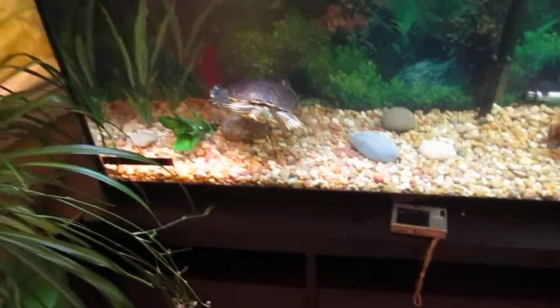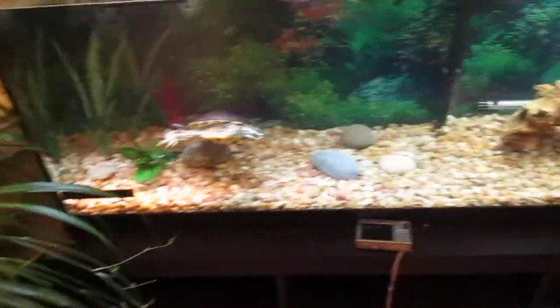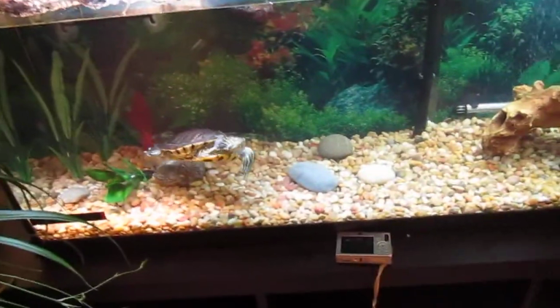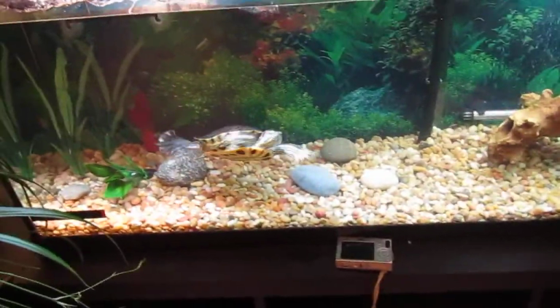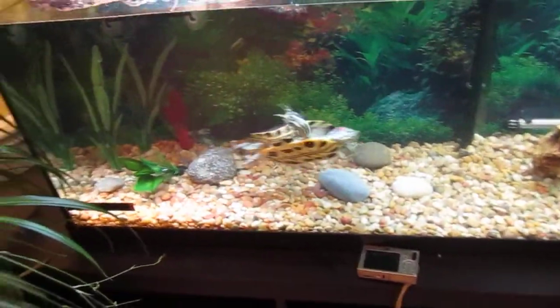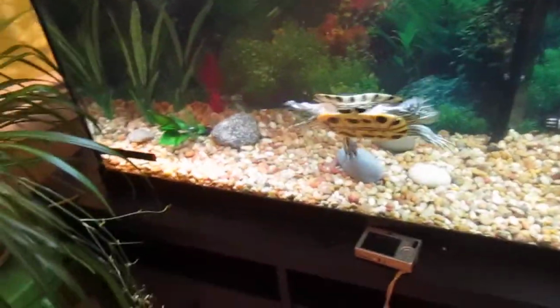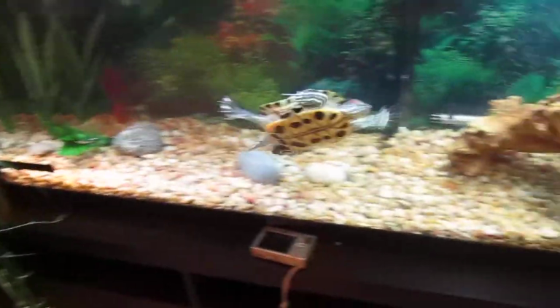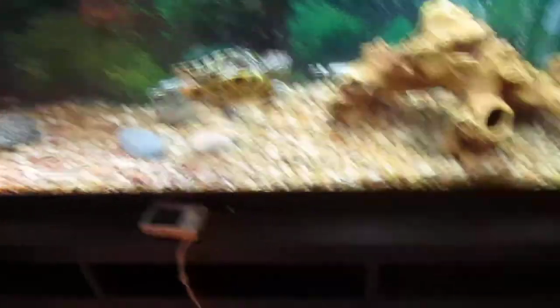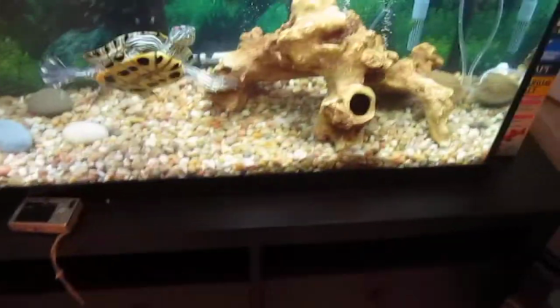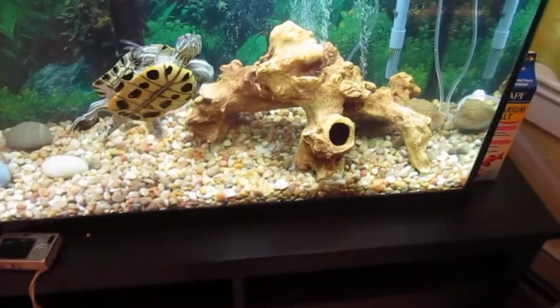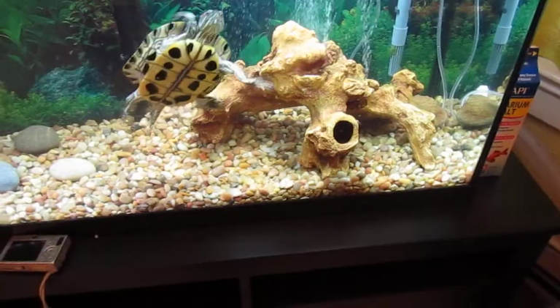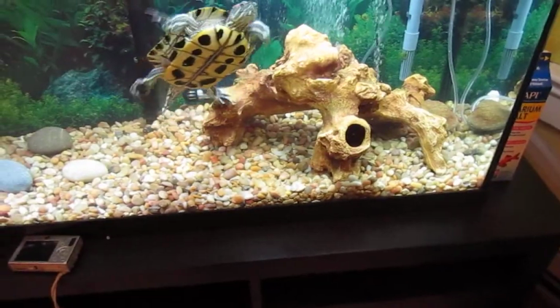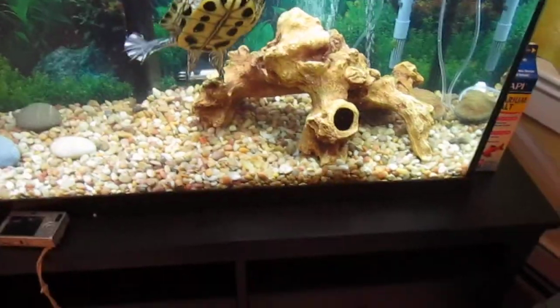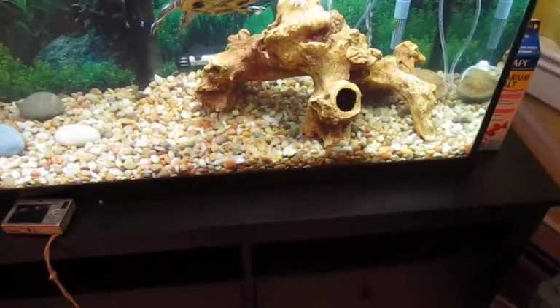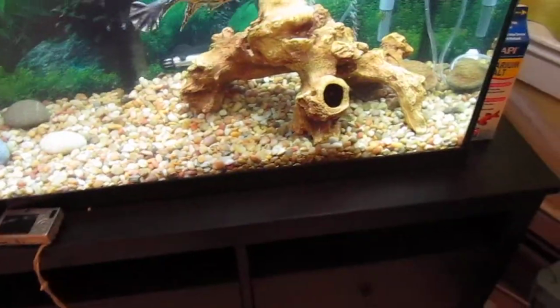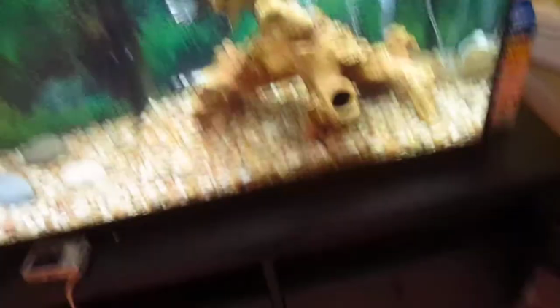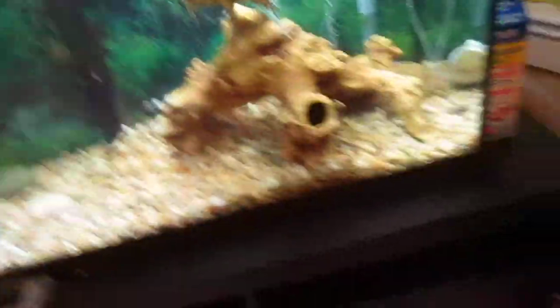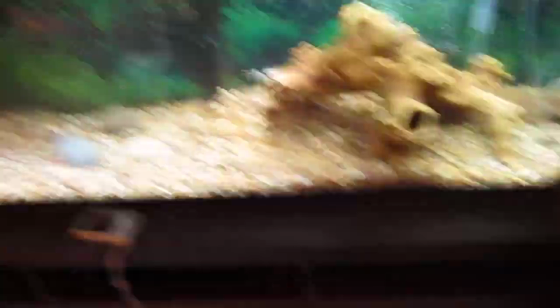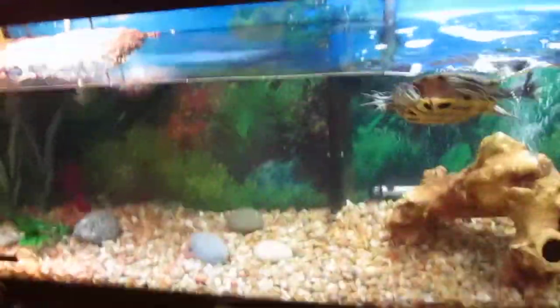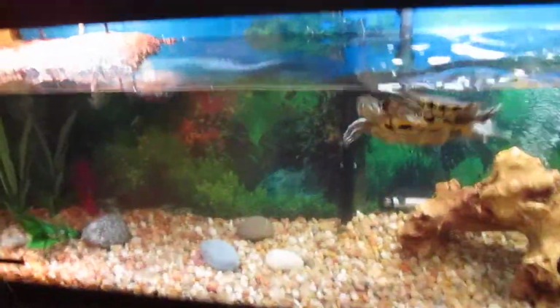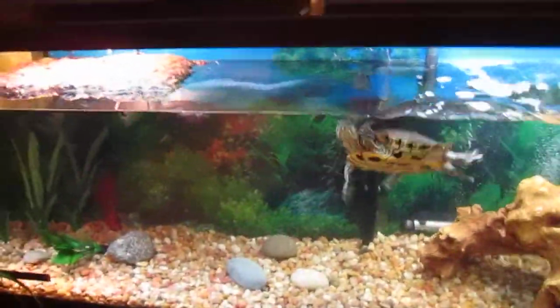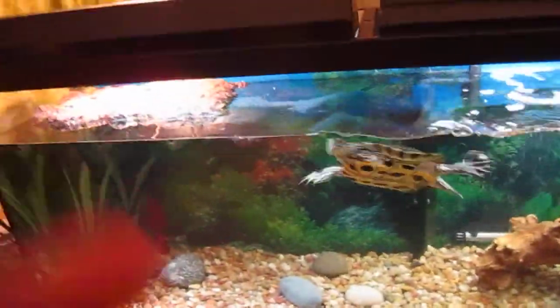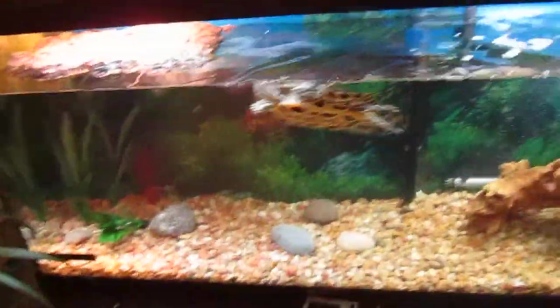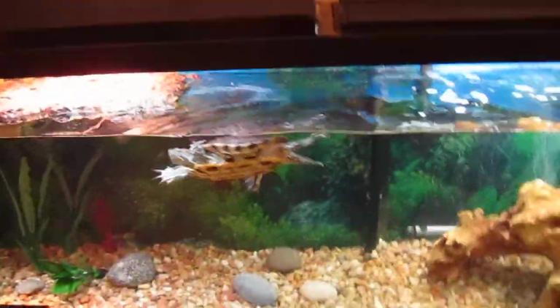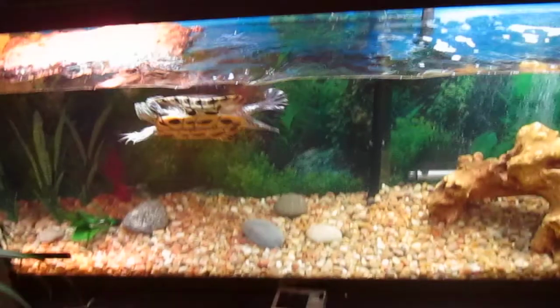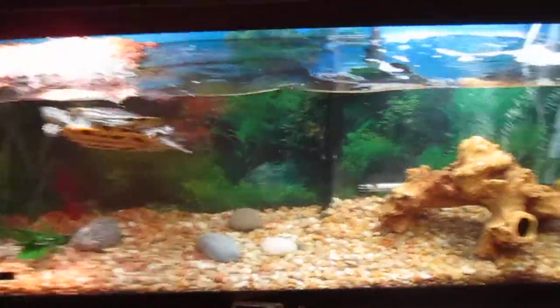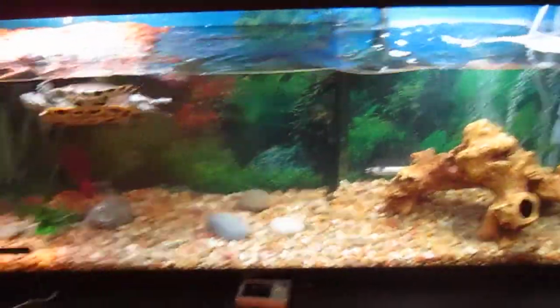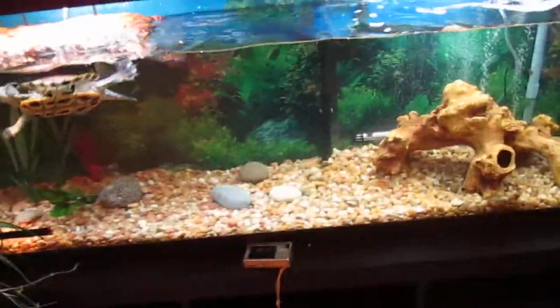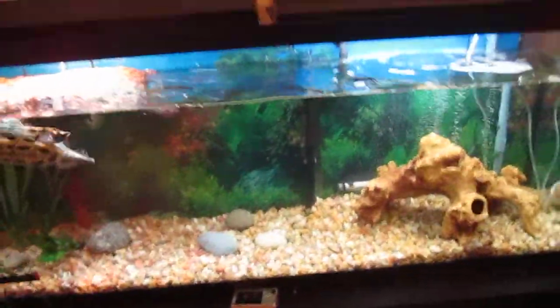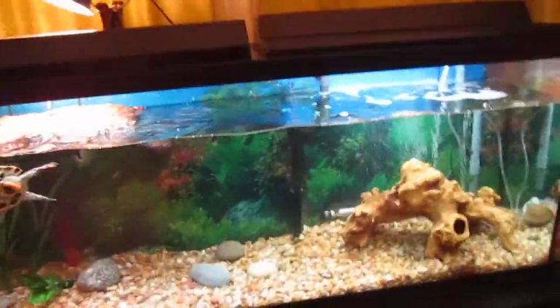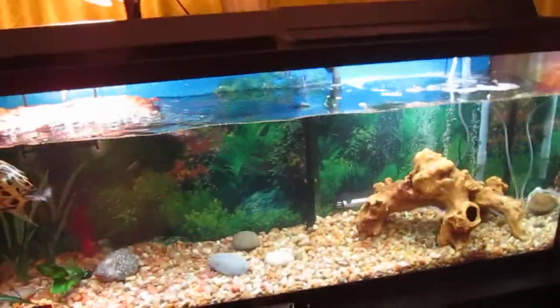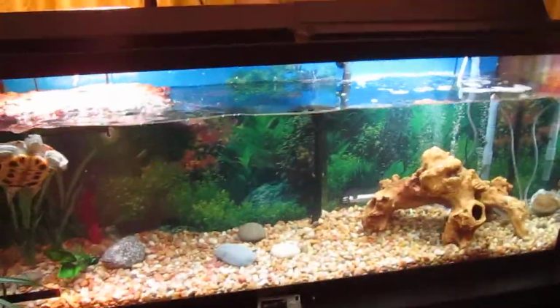Now we're going to put the rocks in. Let's do it. Flip them over. Oh, little fish! He's very happy. We actually brought him outside today and let him bask in real sunlight.